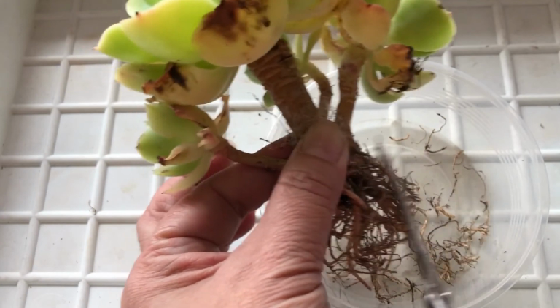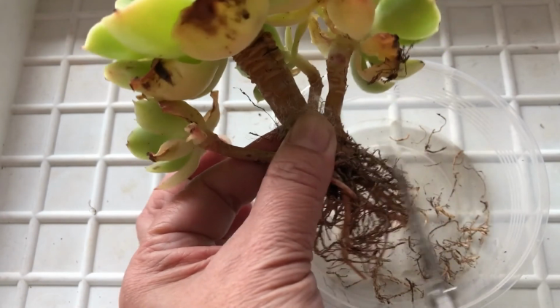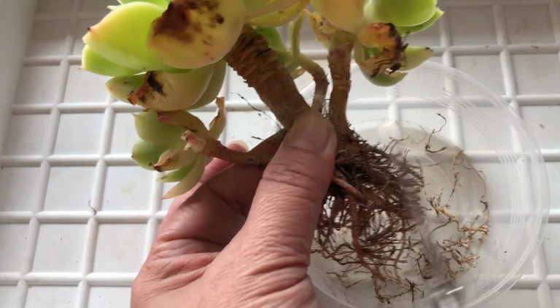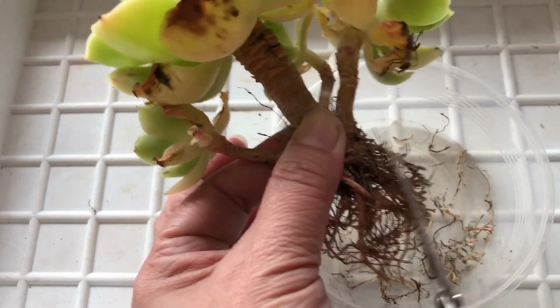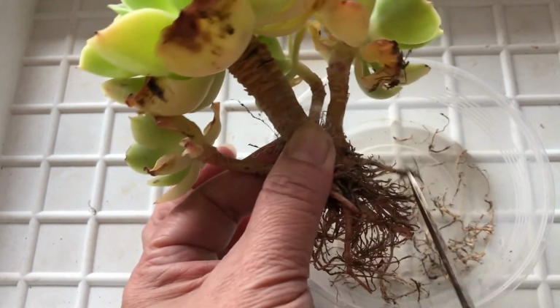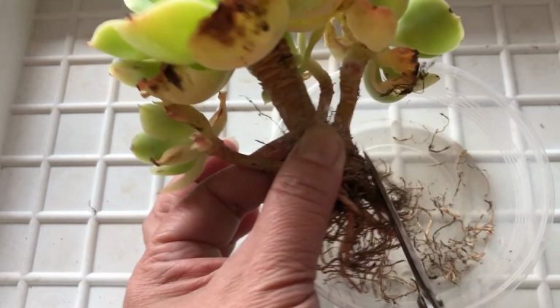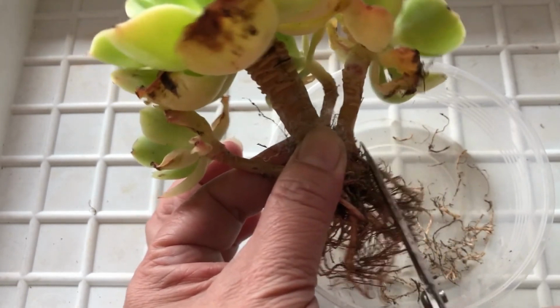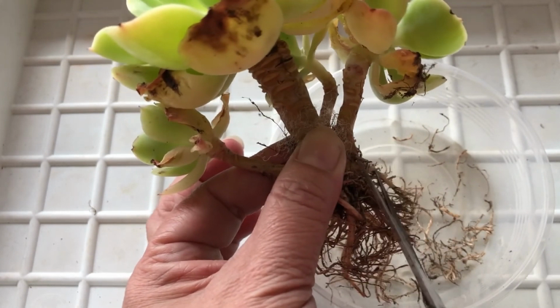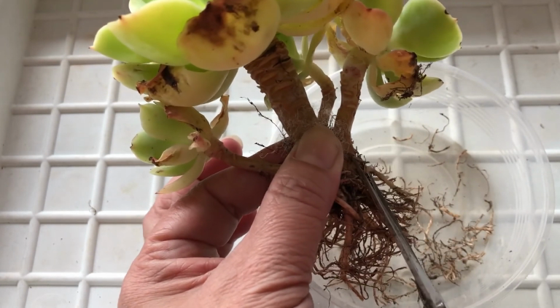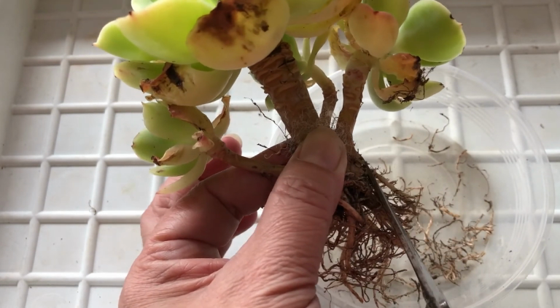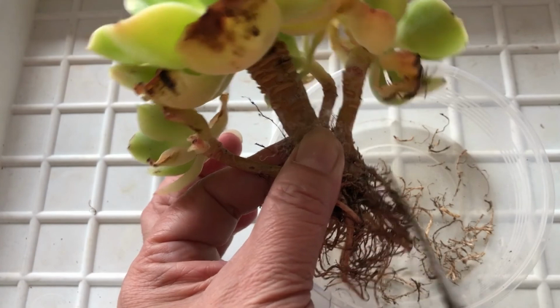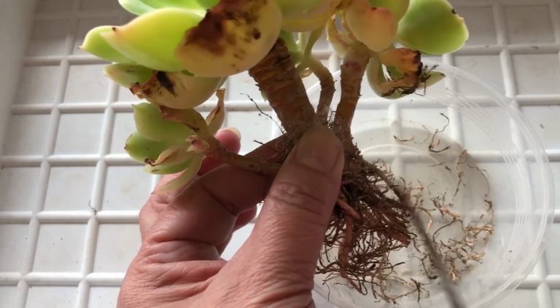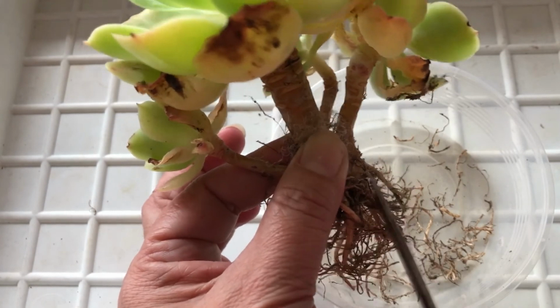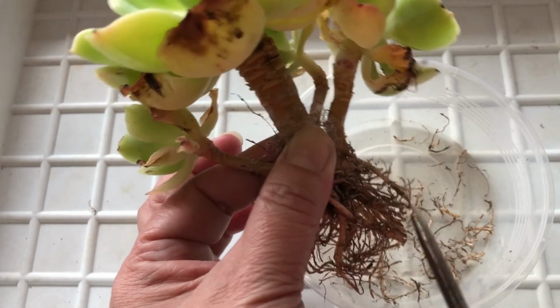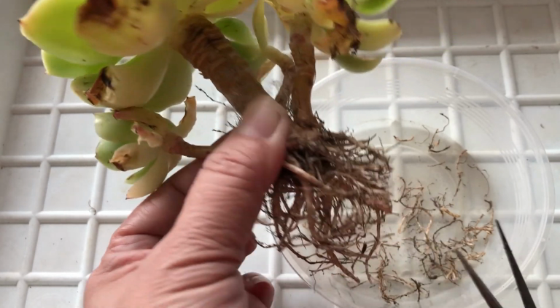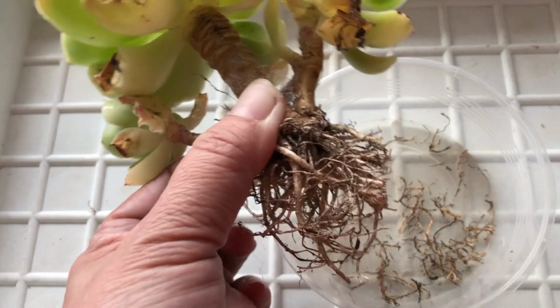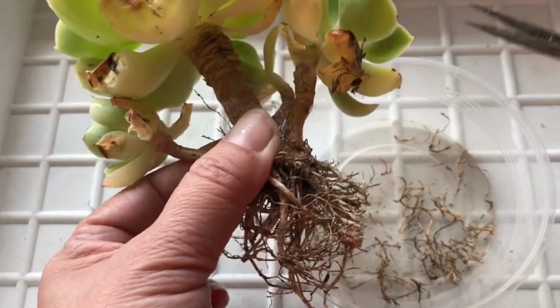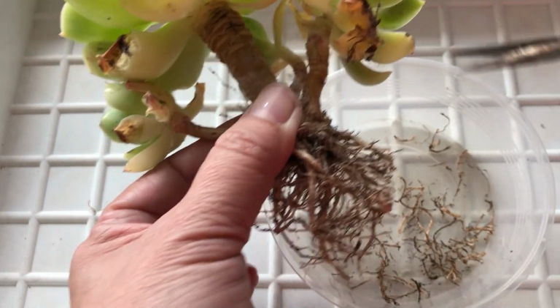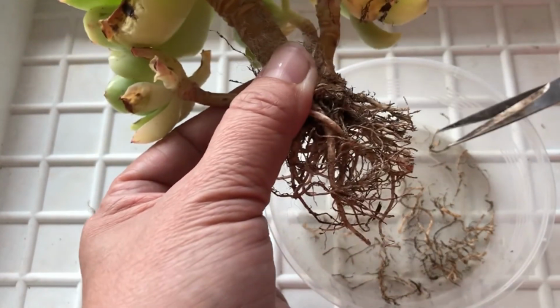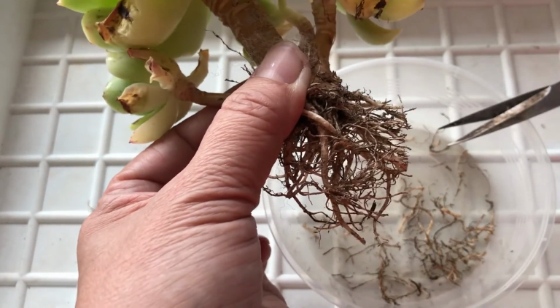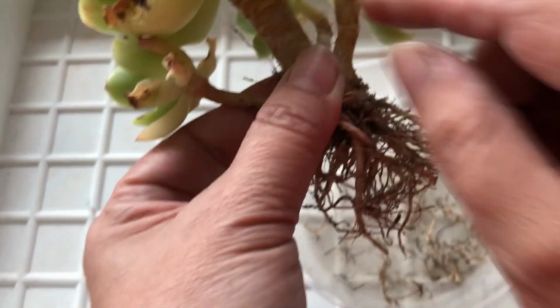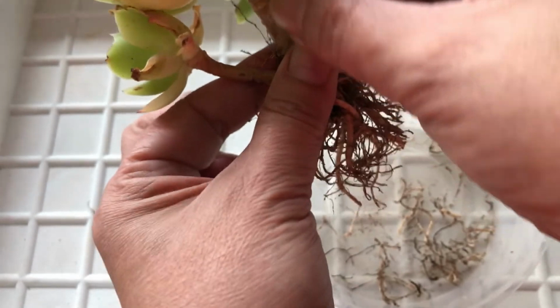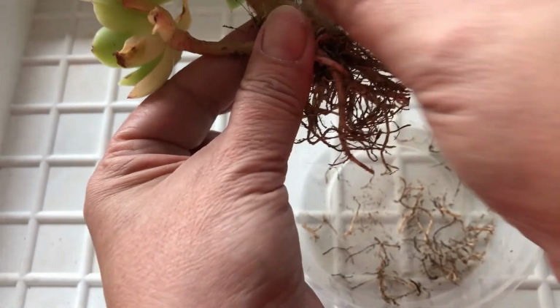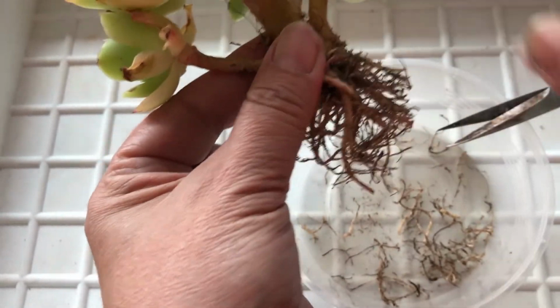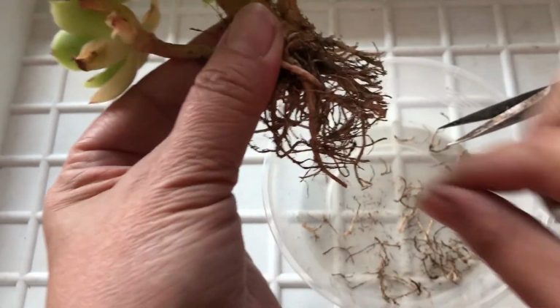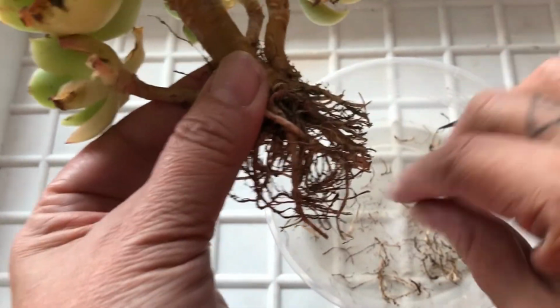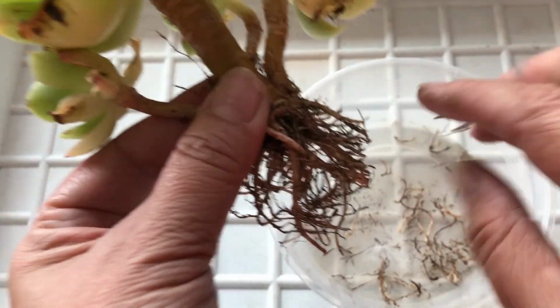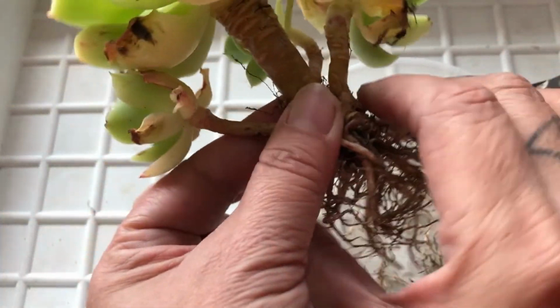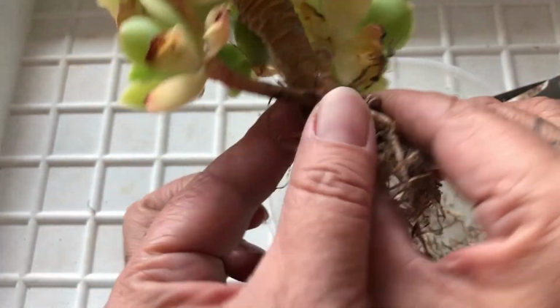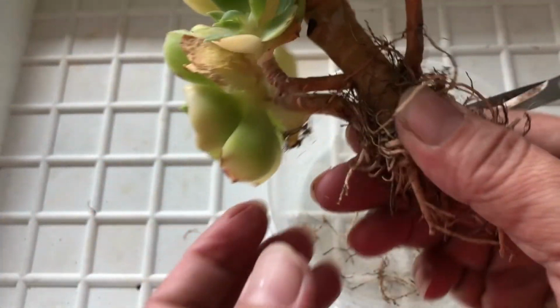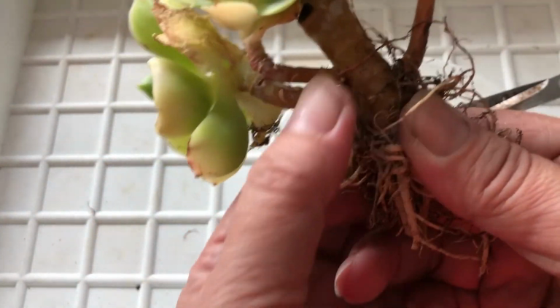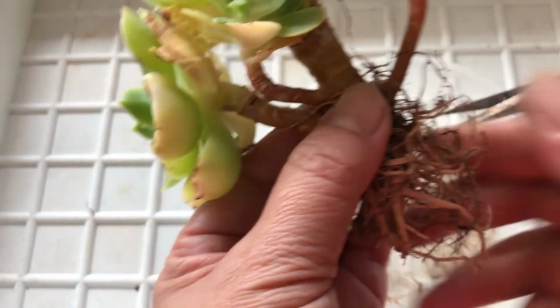Many like to keep long roots, thinking that long roots are good. Yes, it's good — you will grow roots. But in actual fact, long roots will not grow roots. Let me explain to you why.